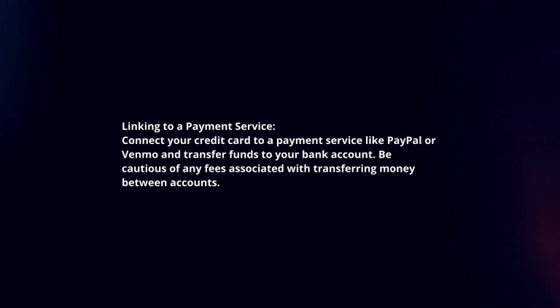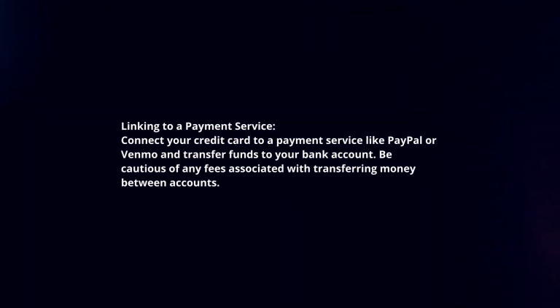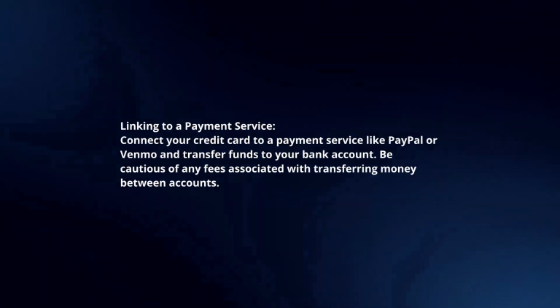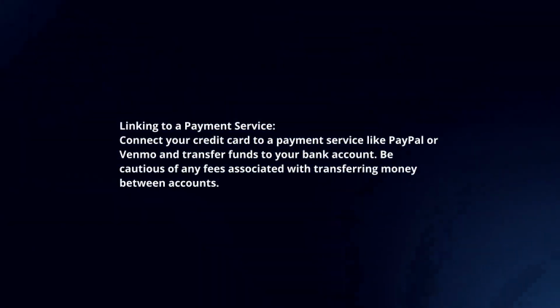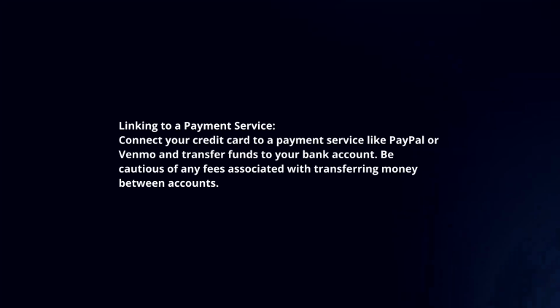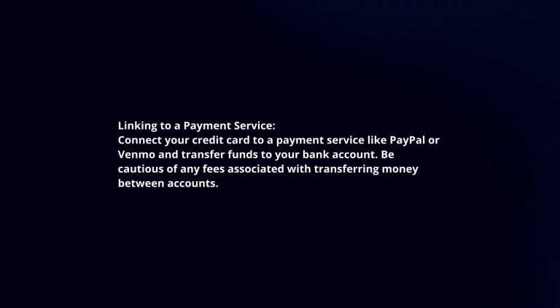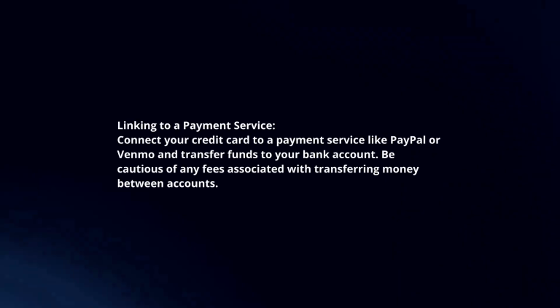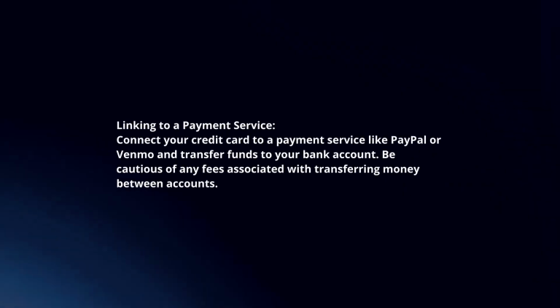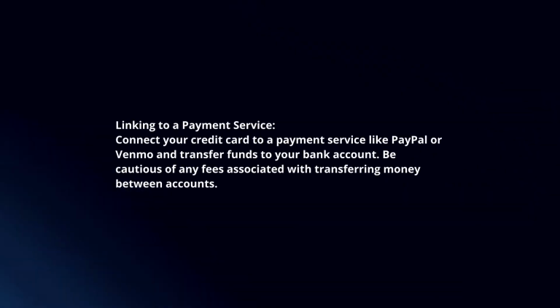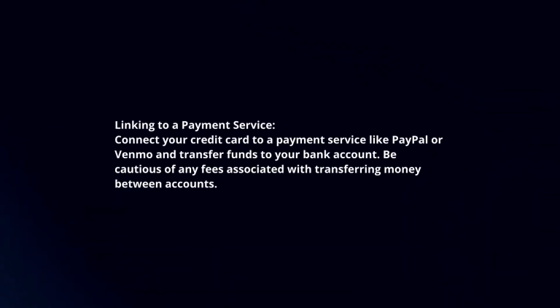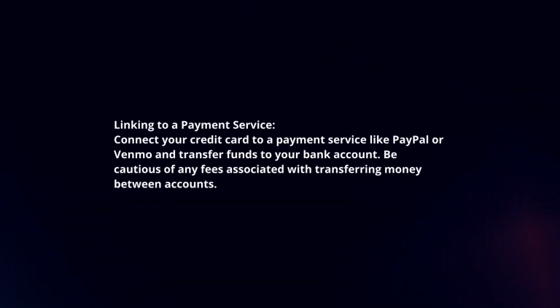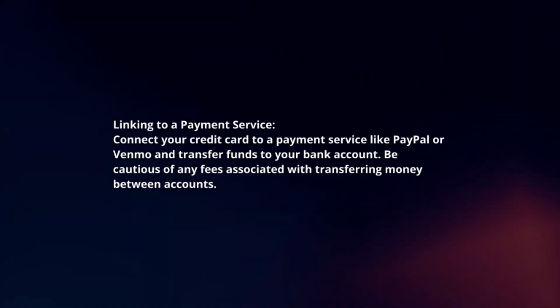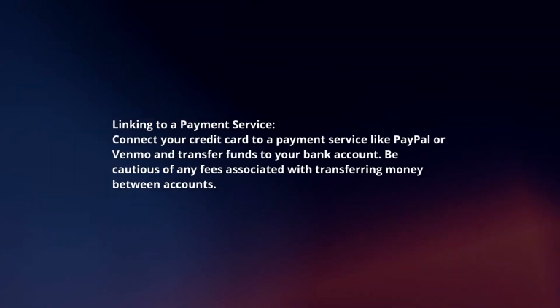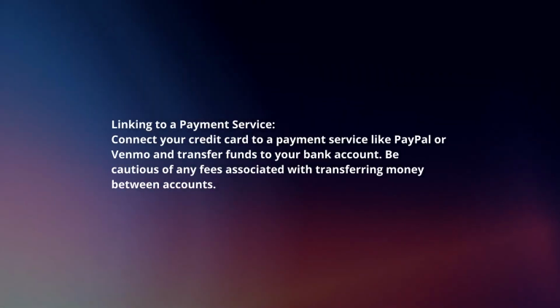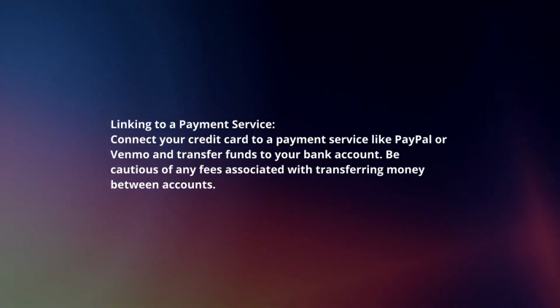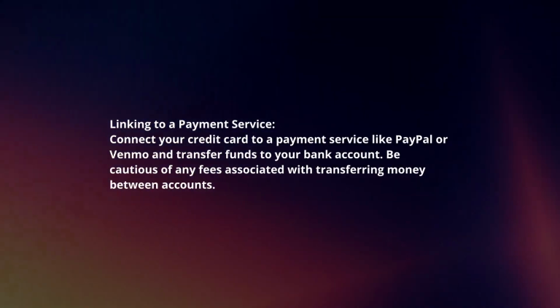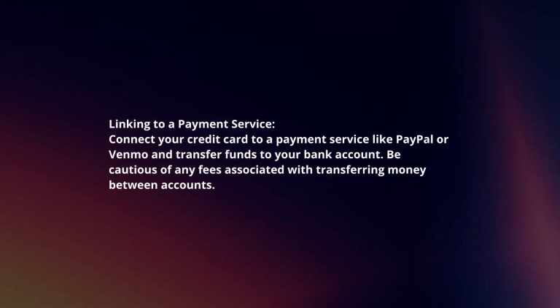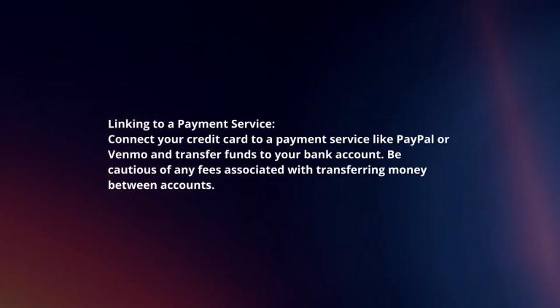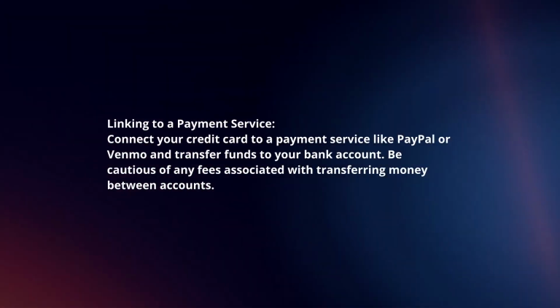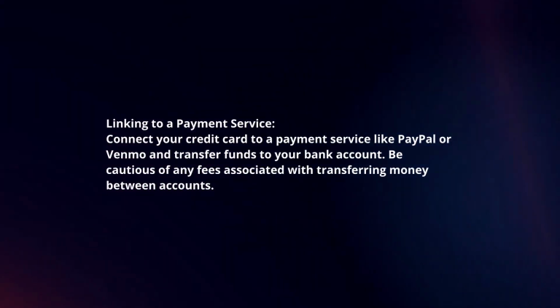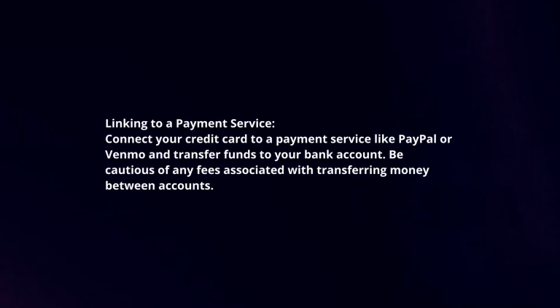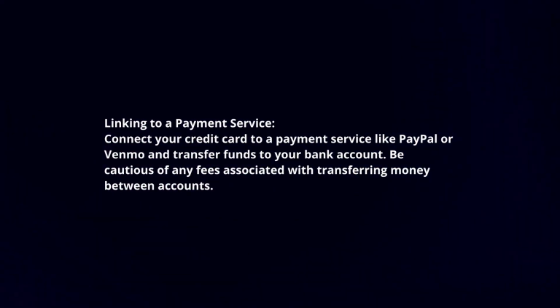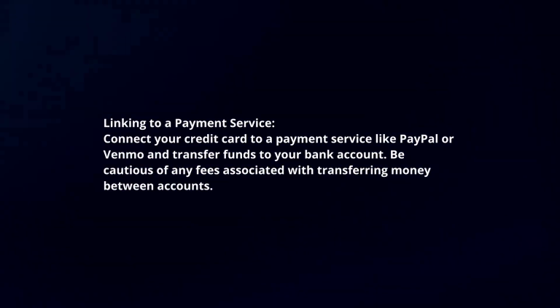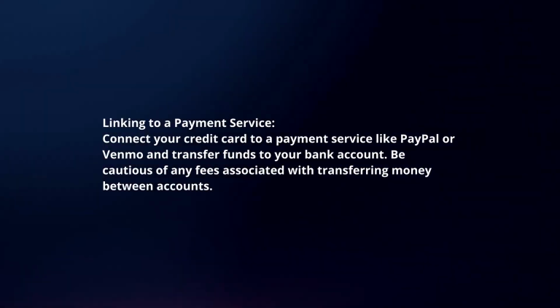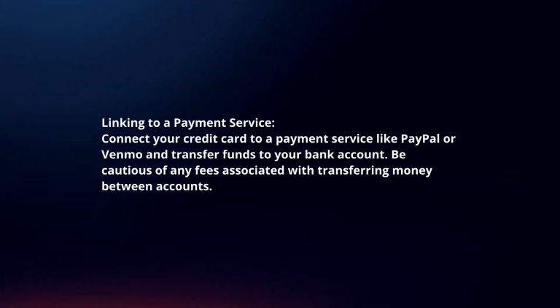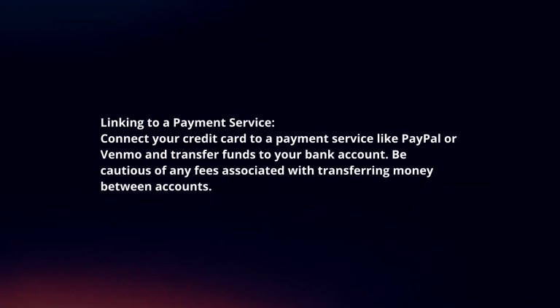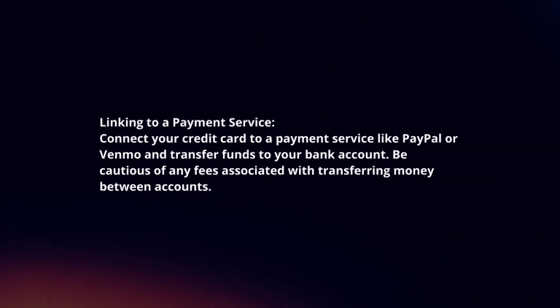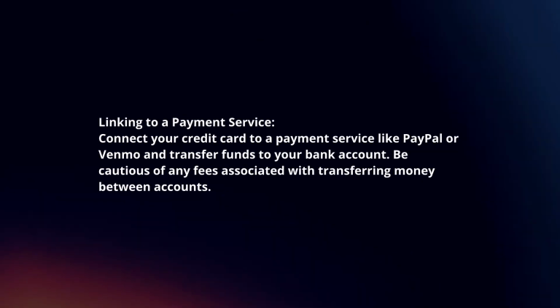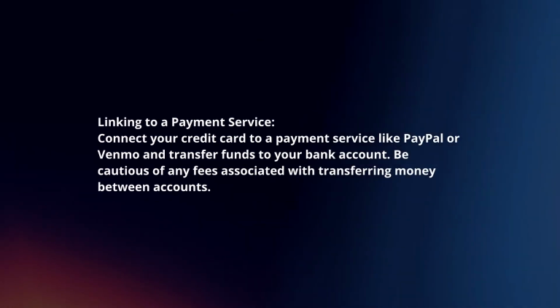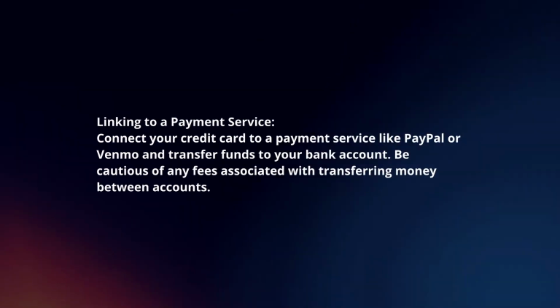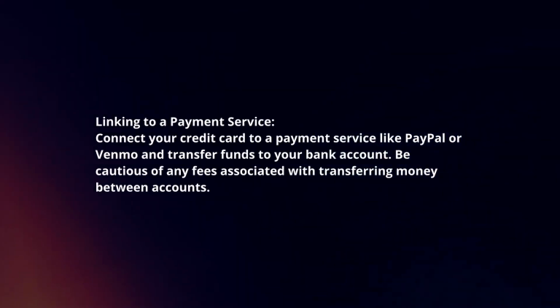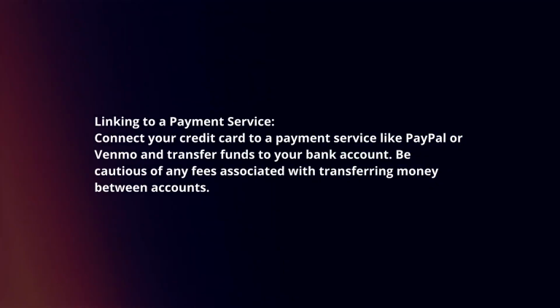Linking to a Payment Service: Connect your credit card to a payment service like PayPal or Venmo and transfer funds to your bank account. Be cautious of any fees associated with transferring money between accounts.